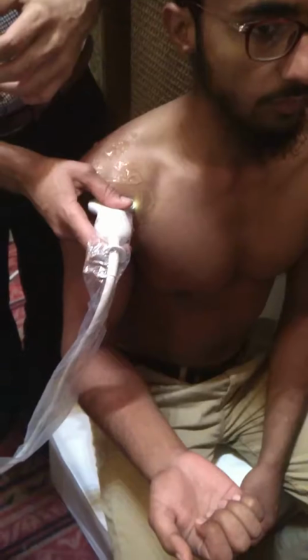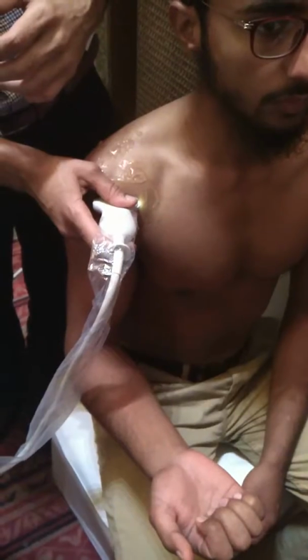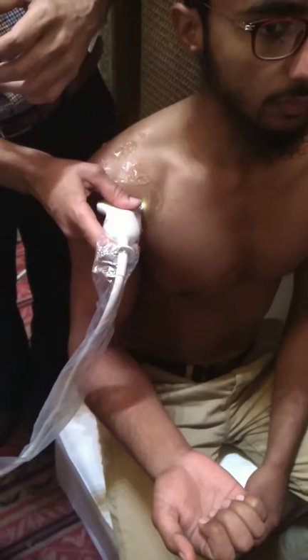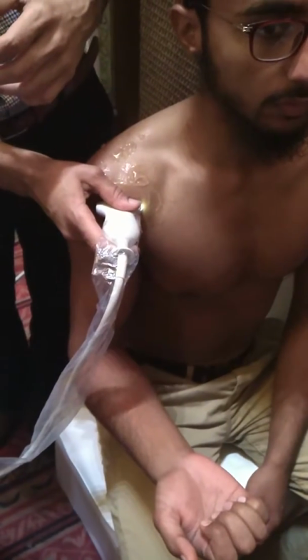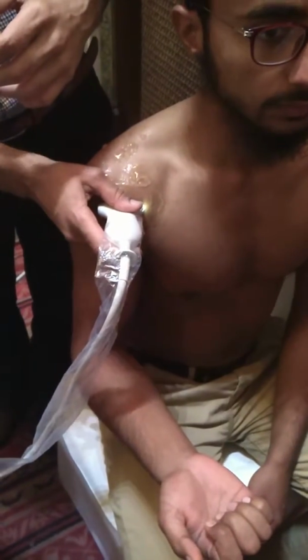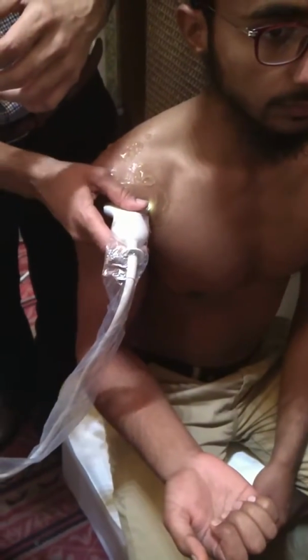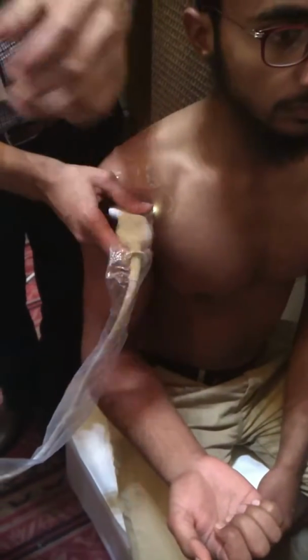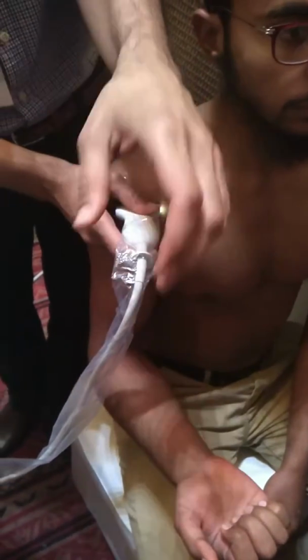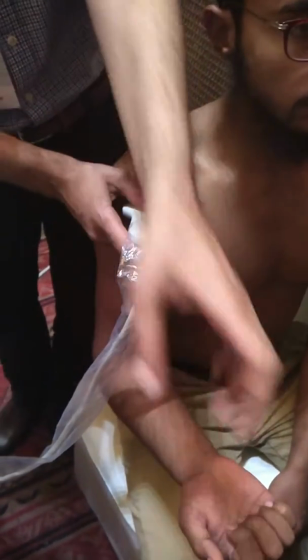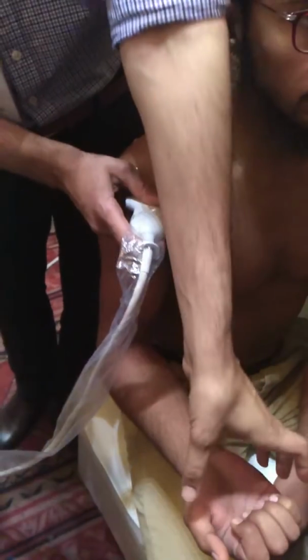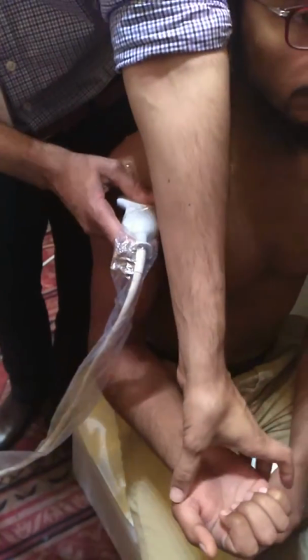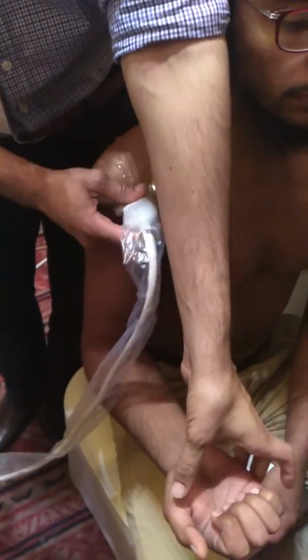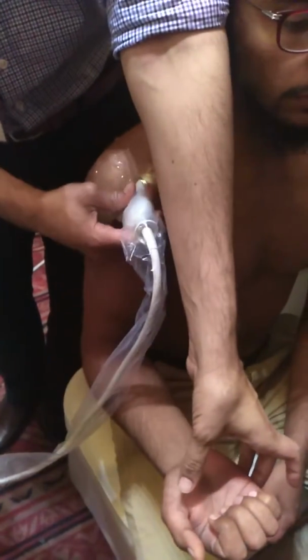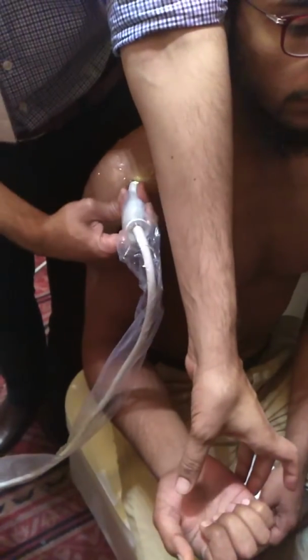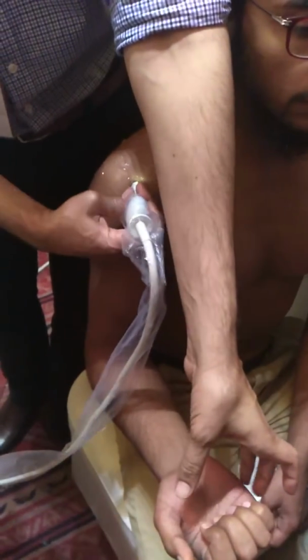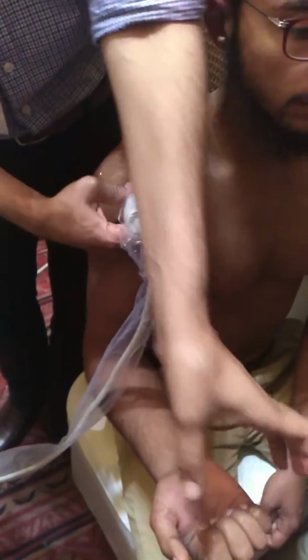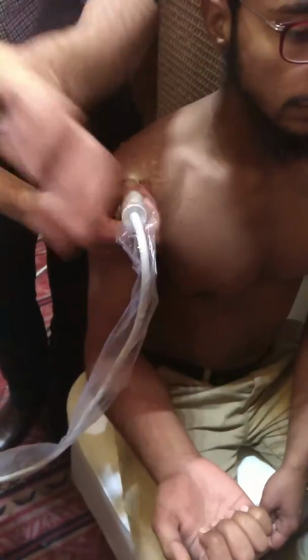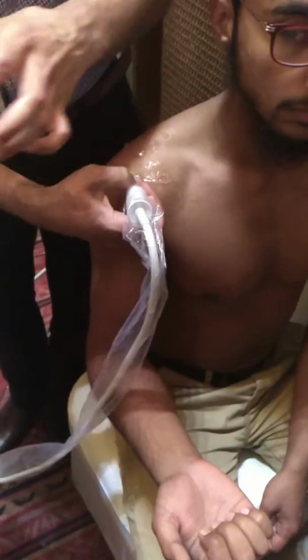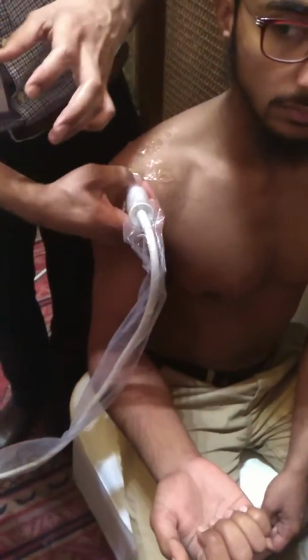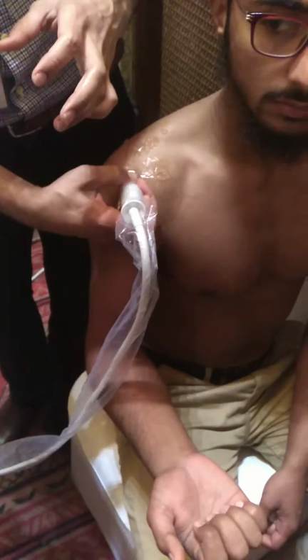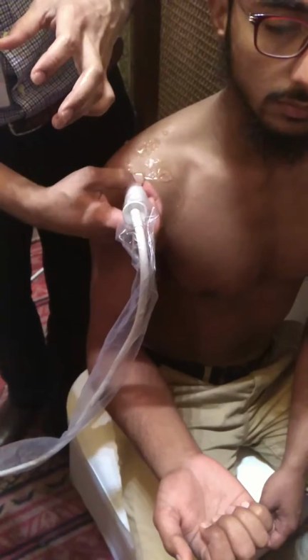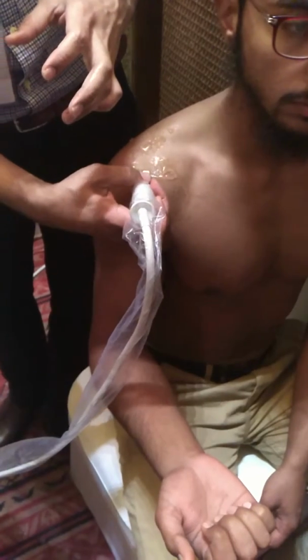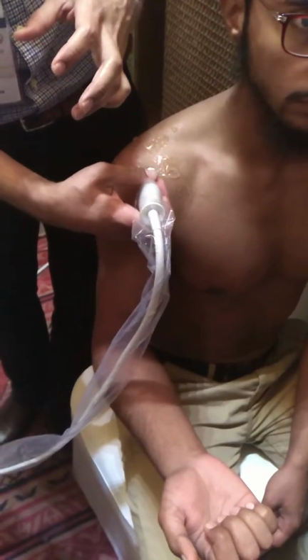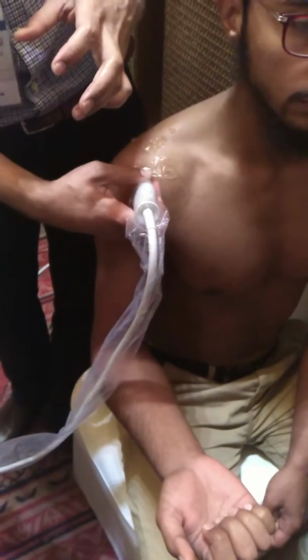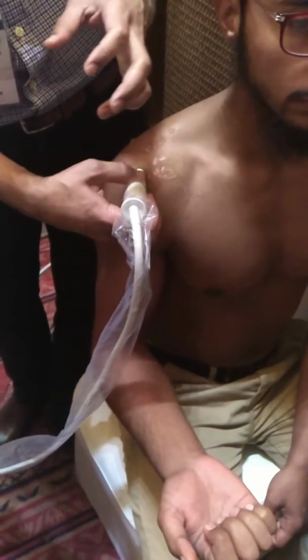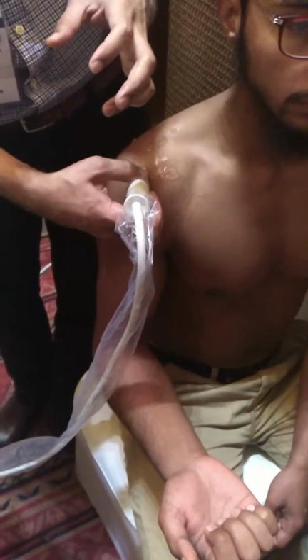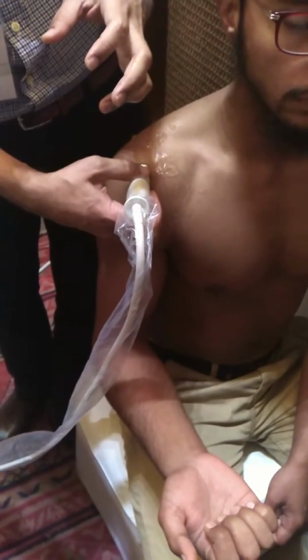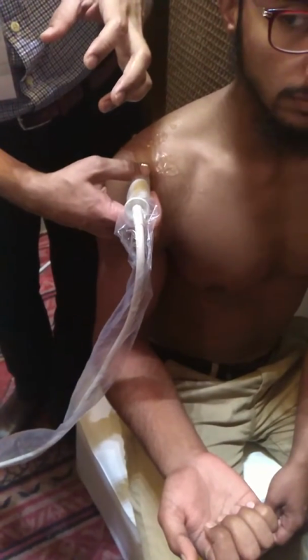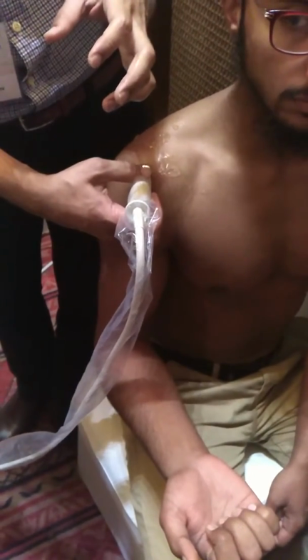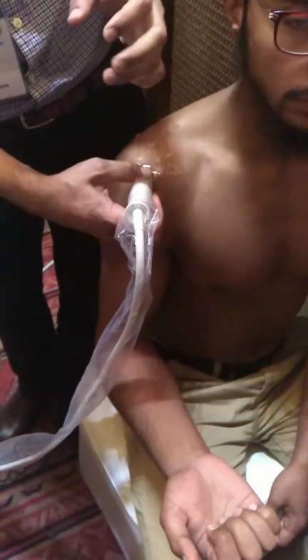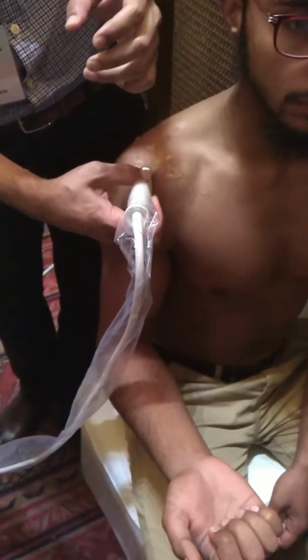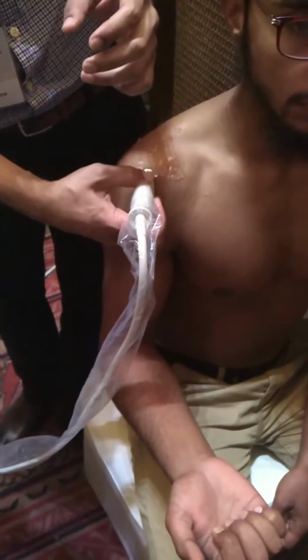Biceps — transverse. In the same position you can use biceps transverse, then biceps longitudinal.